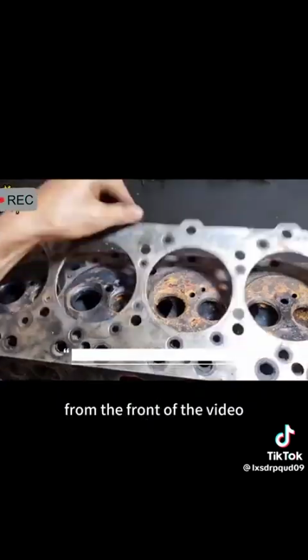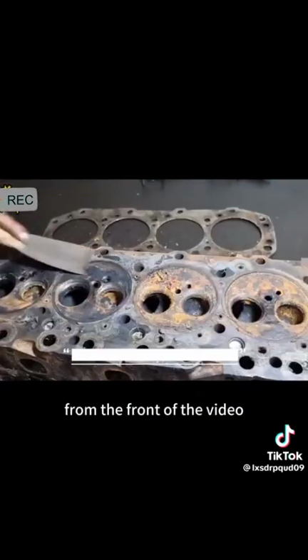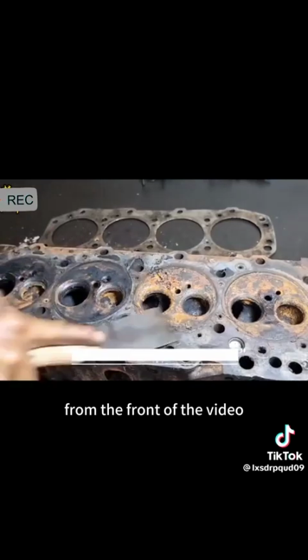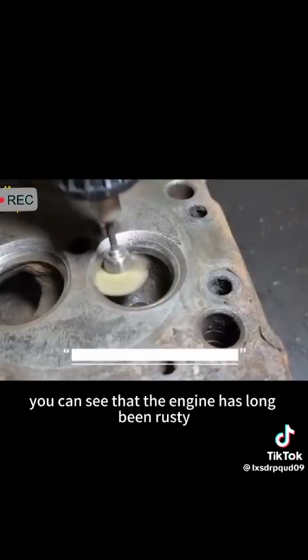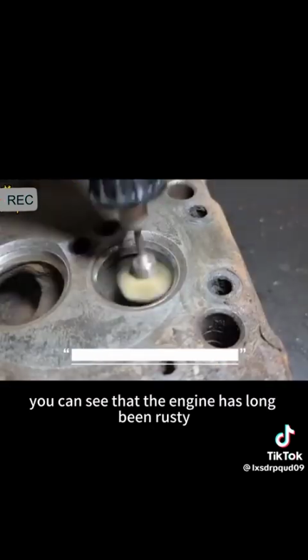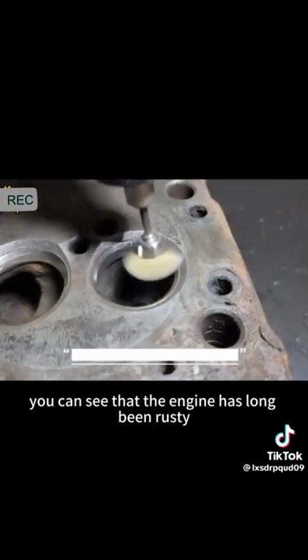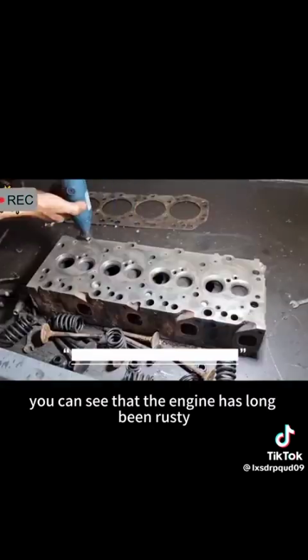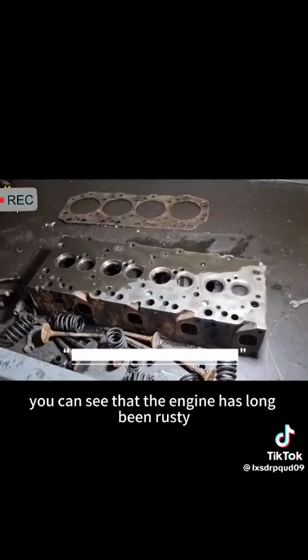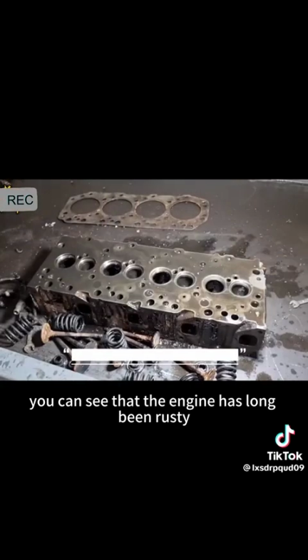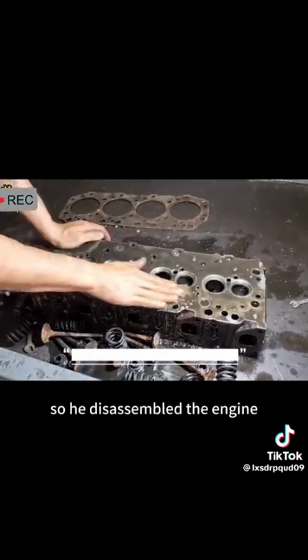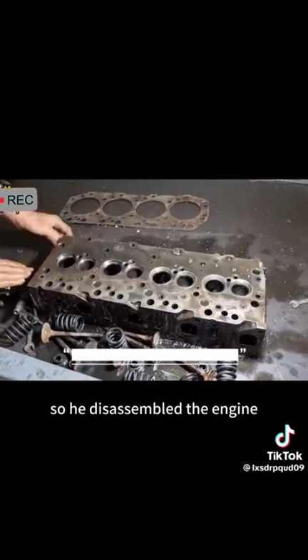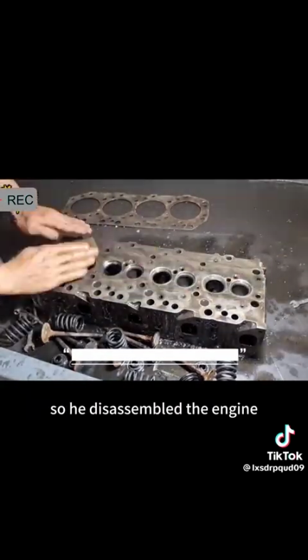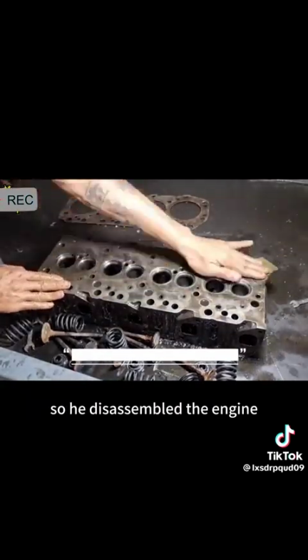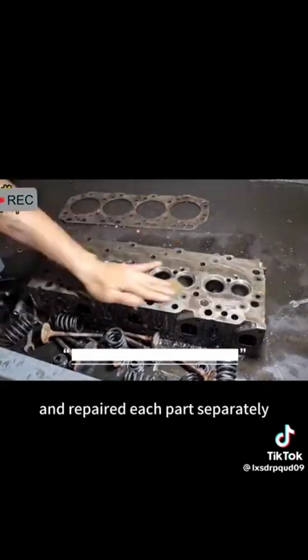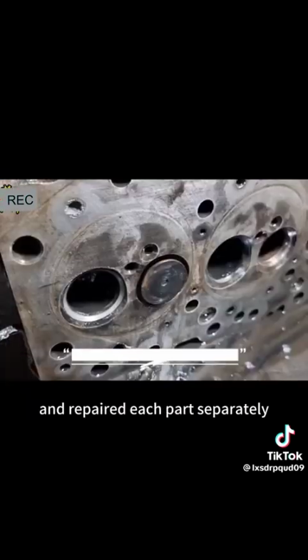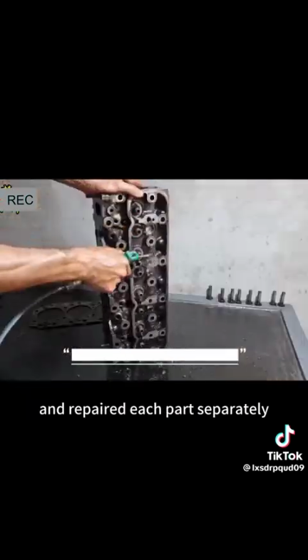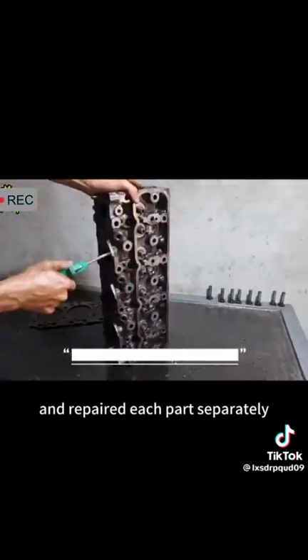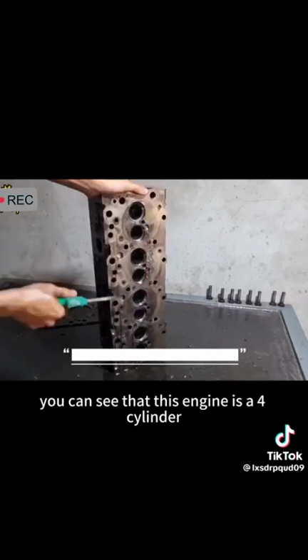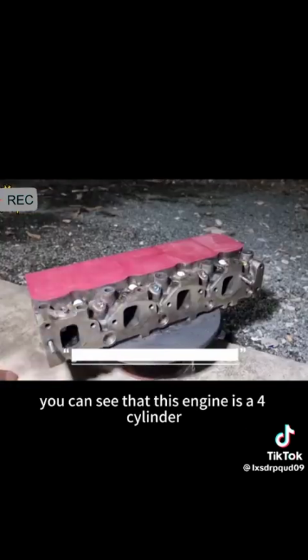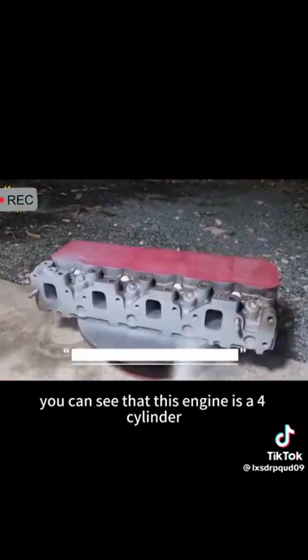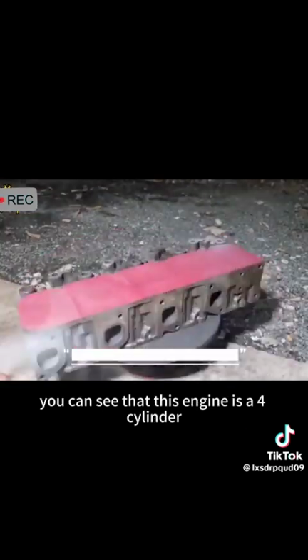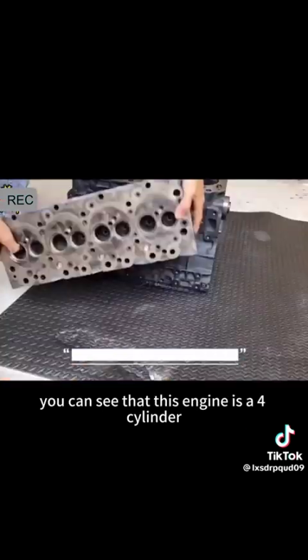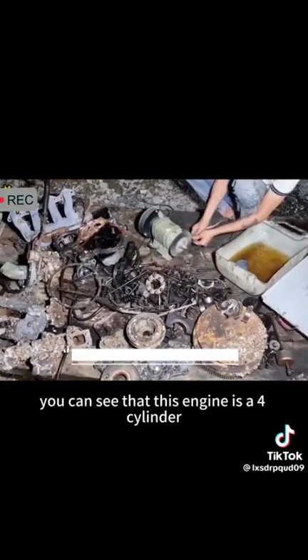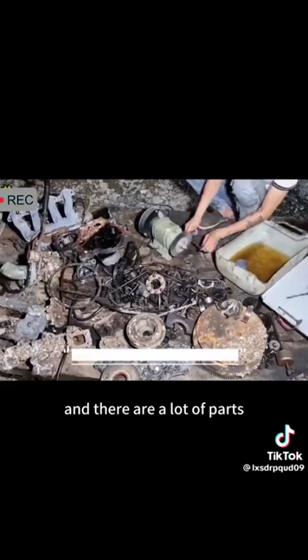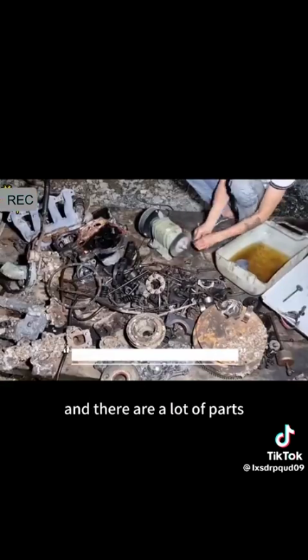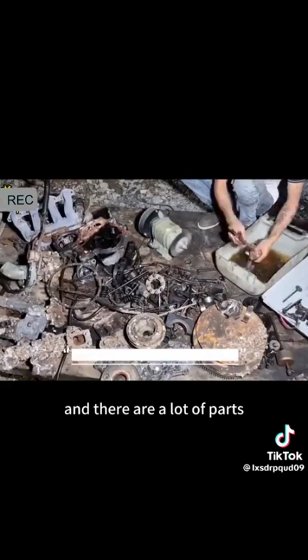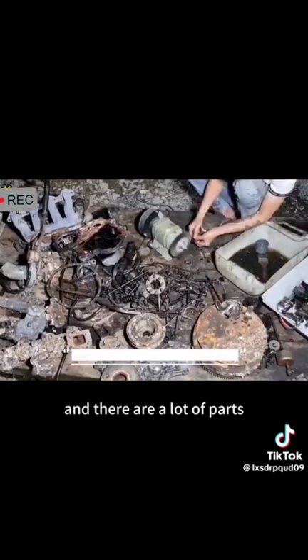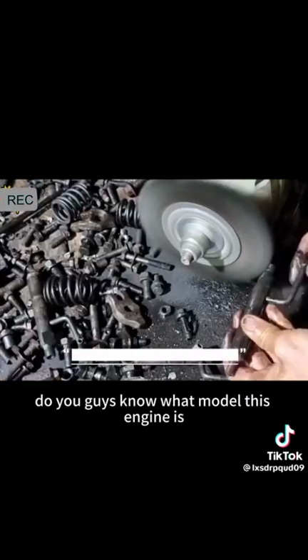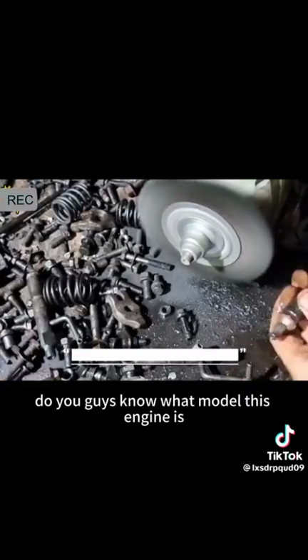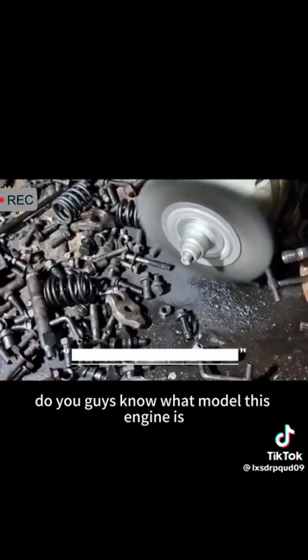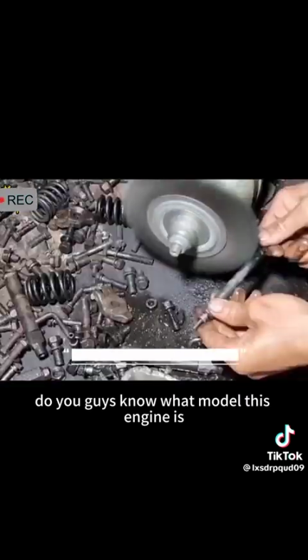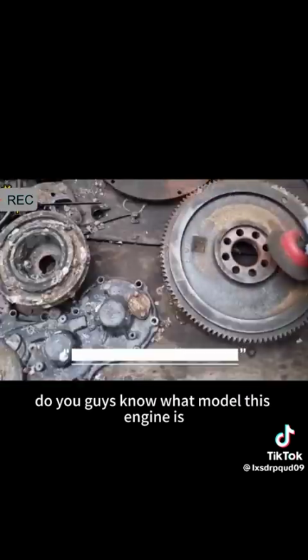From the front of the video you can see that the engine had long been rusty, so he disassembled the engine and repaired each part separately. You can see that this engine is a 4-cylinder and there are a lot of parts. Do you guys know what model this engine is?